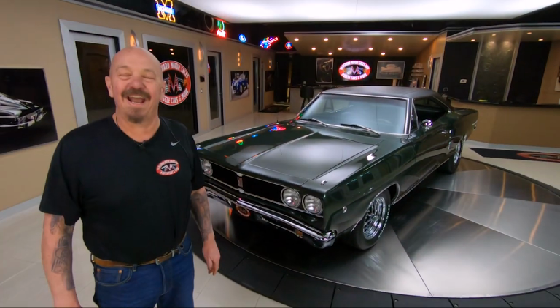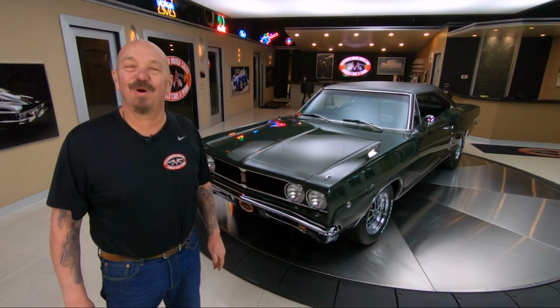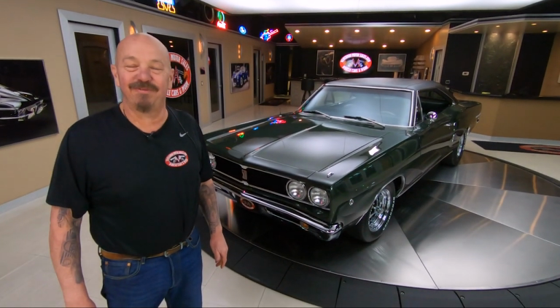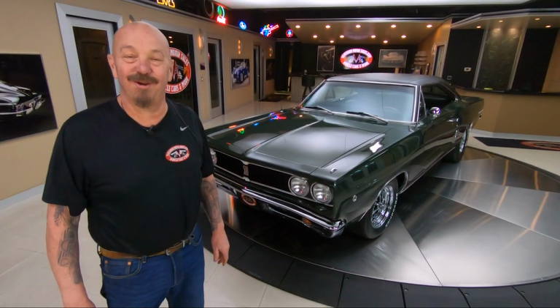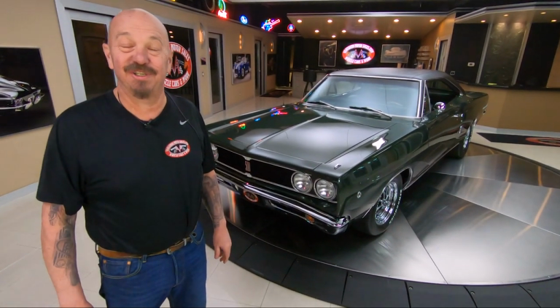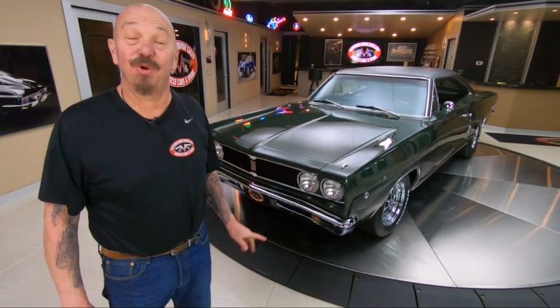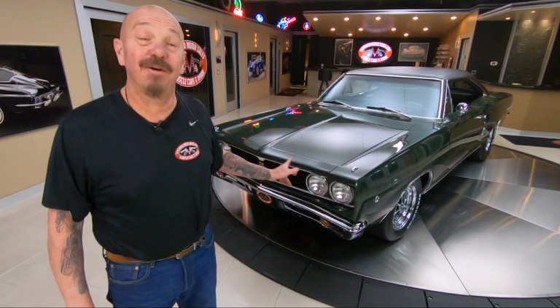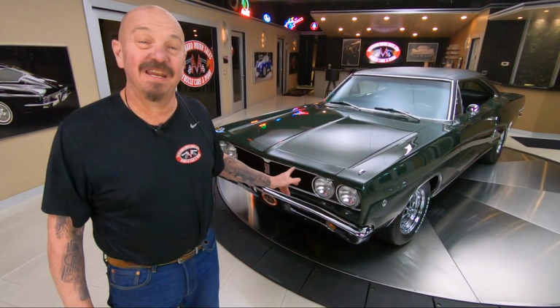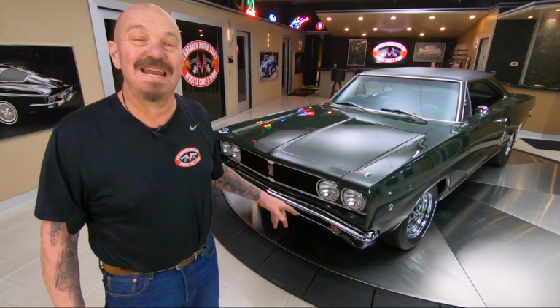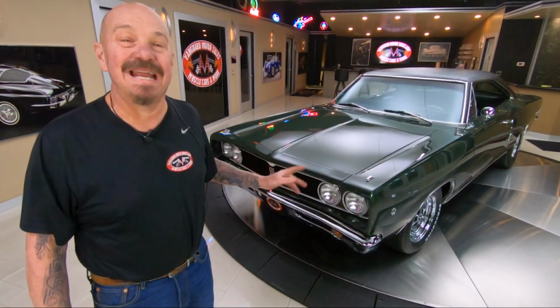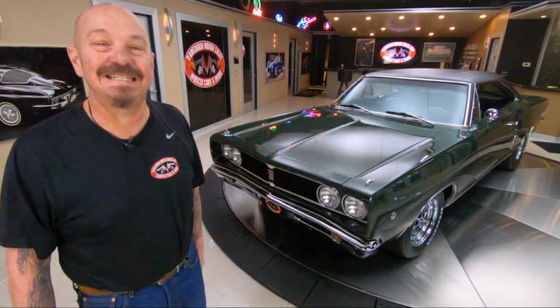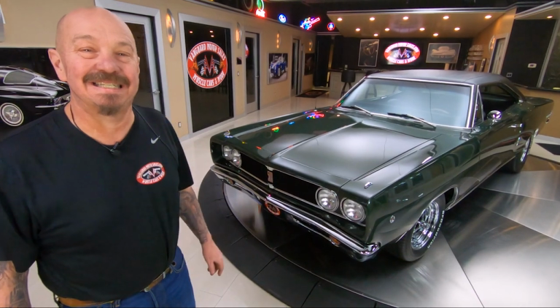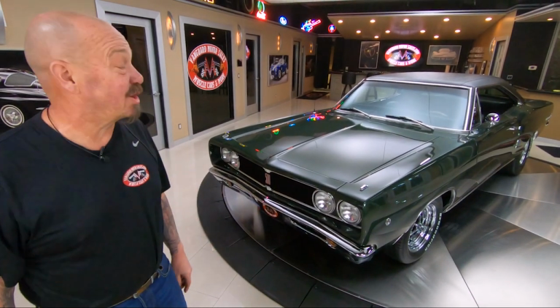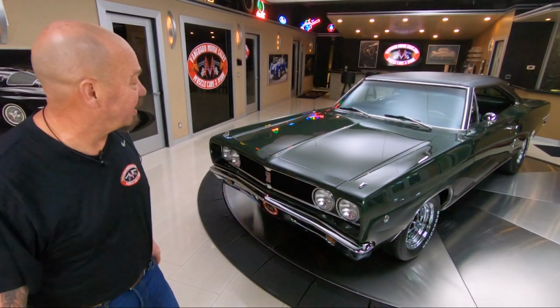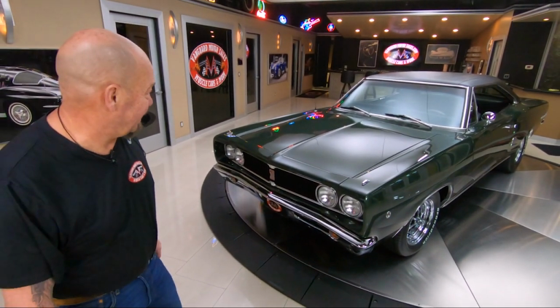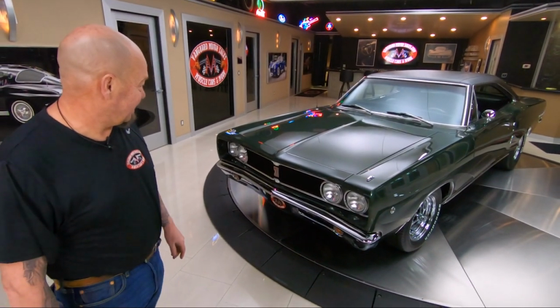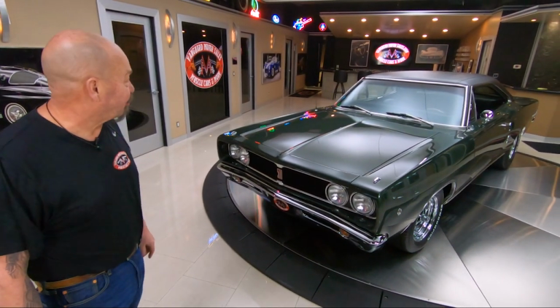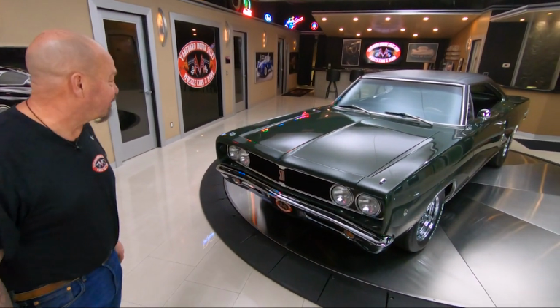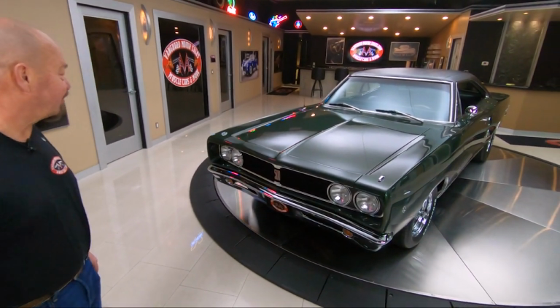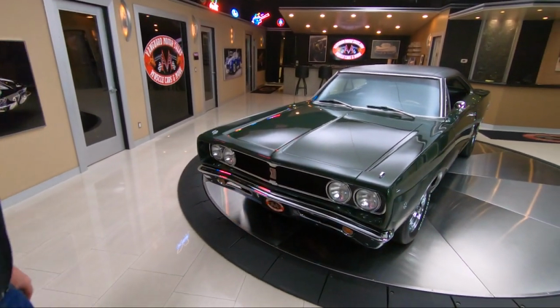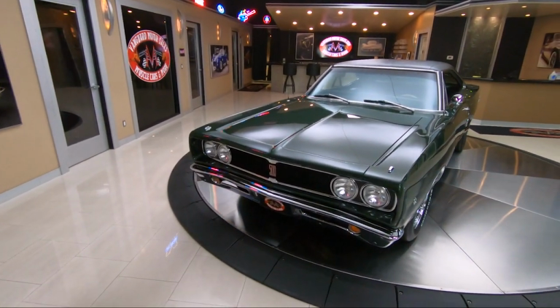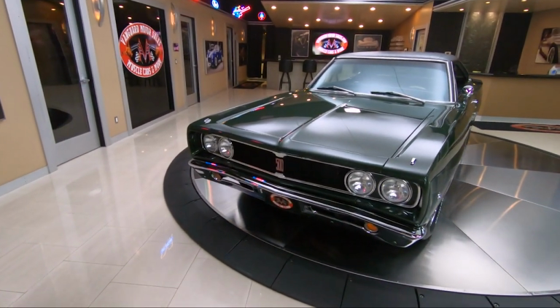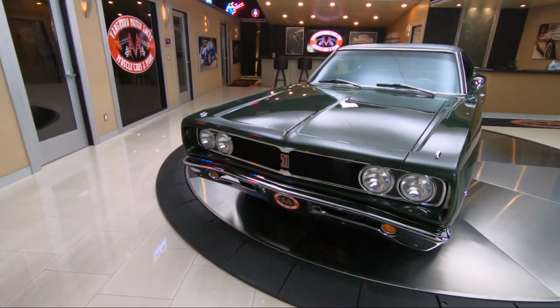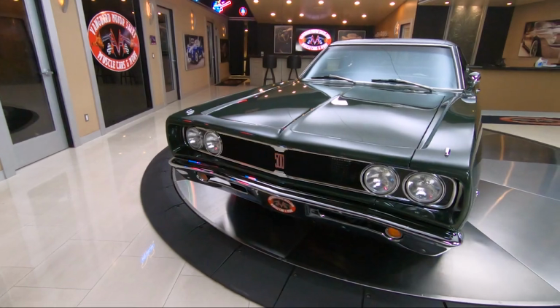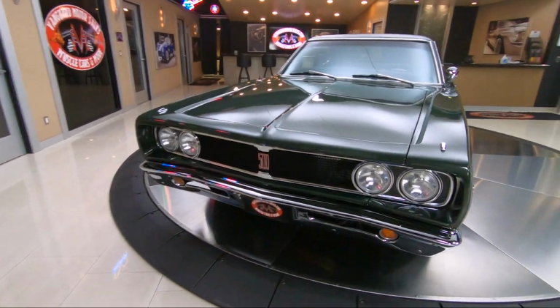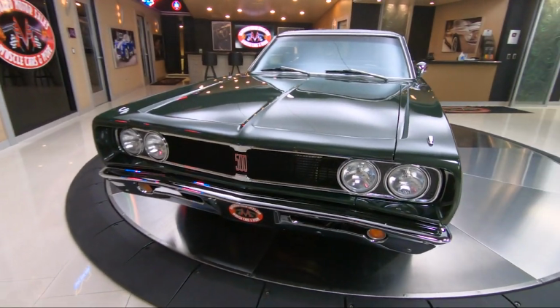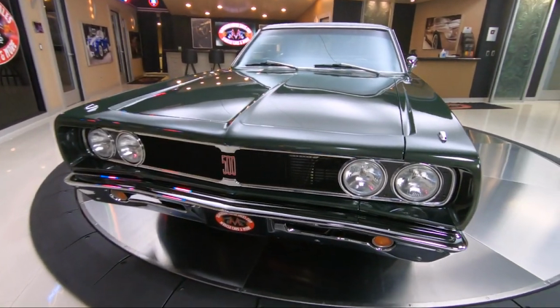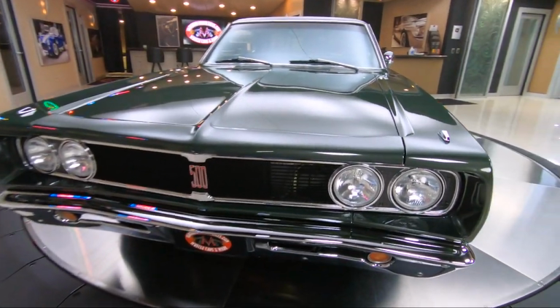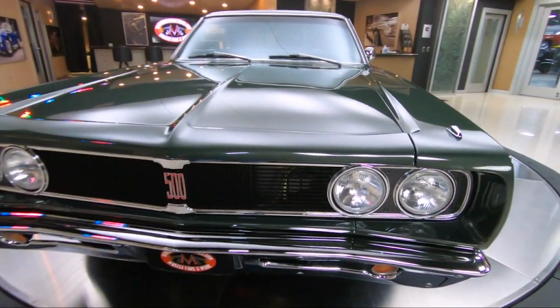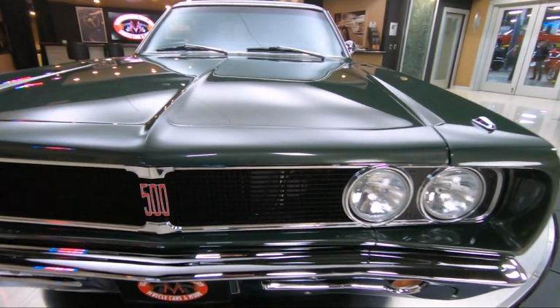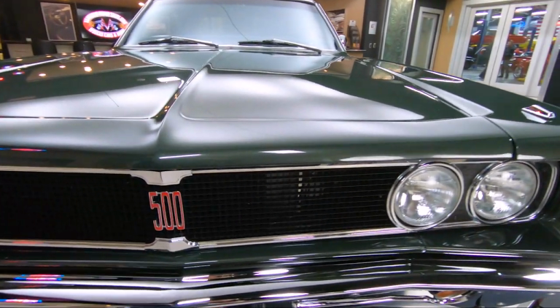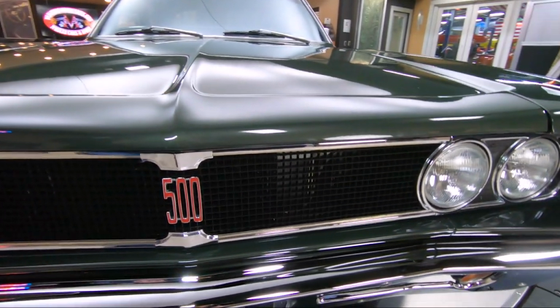Hey guys, welcome back to Vanguard Motor Sales. You know what I got for you today — a 1968 Coronet, 383 under the hood, 500 on the grill. She's looking sweet, man.